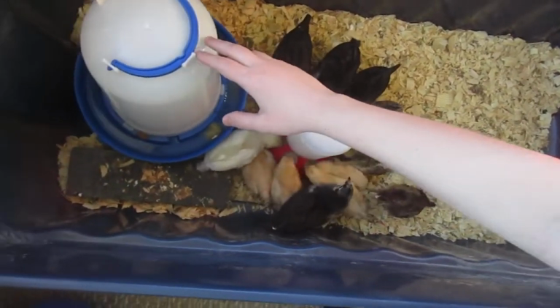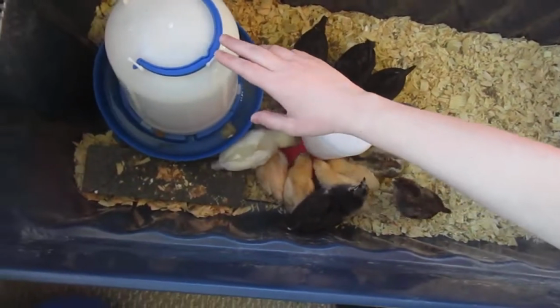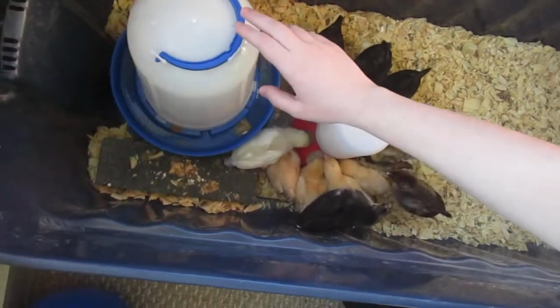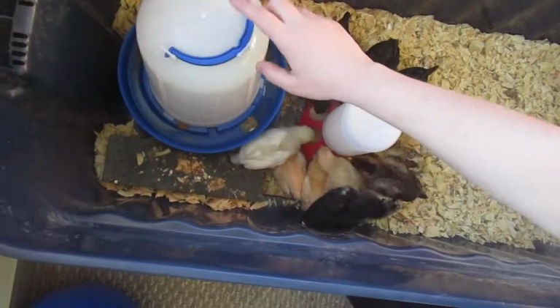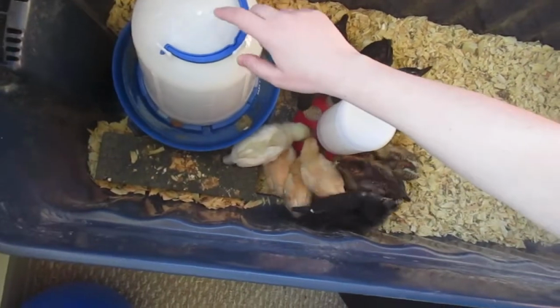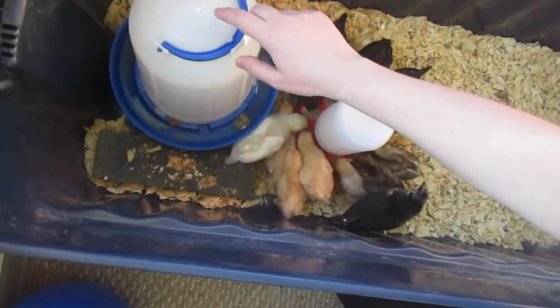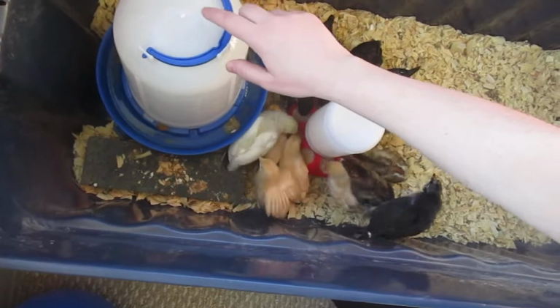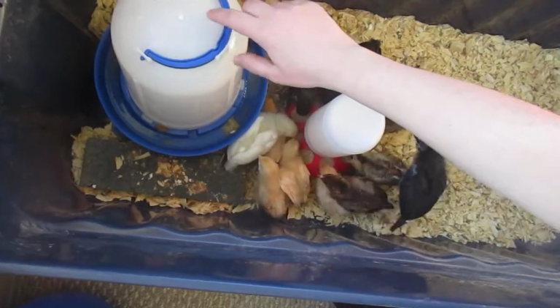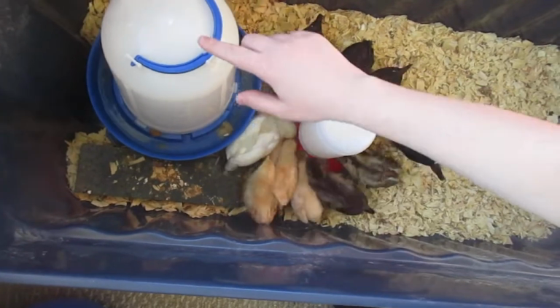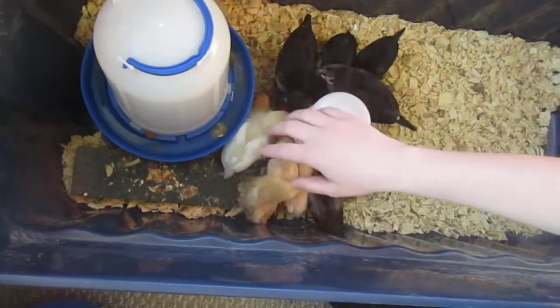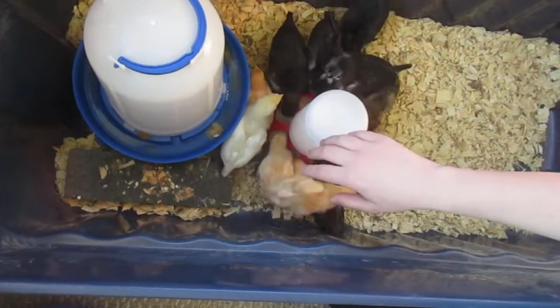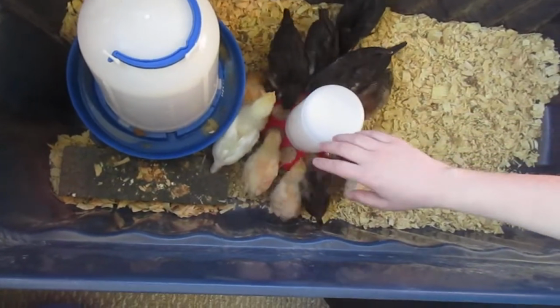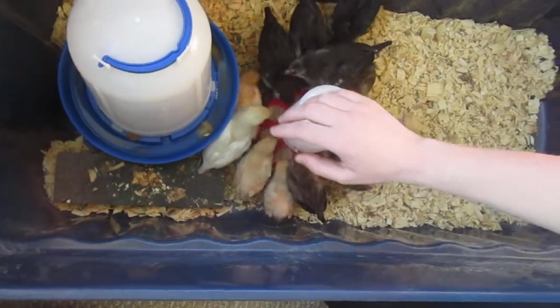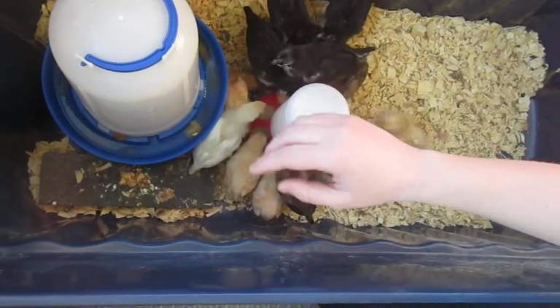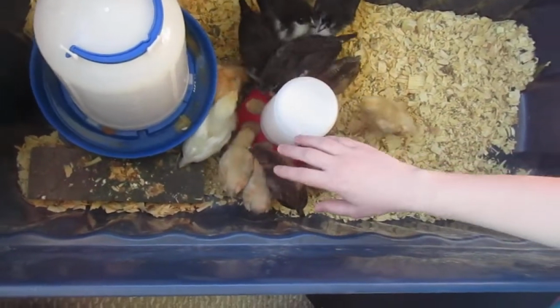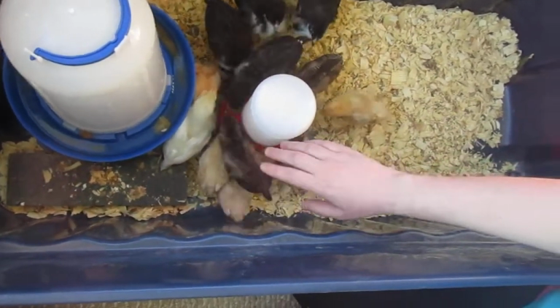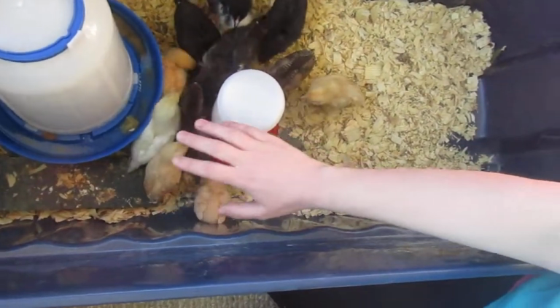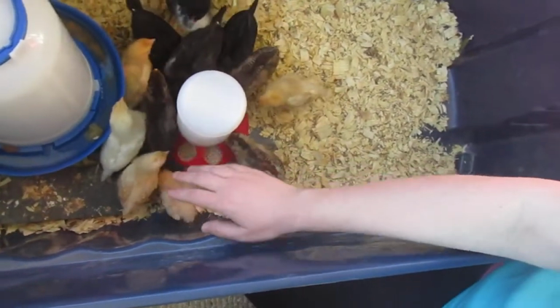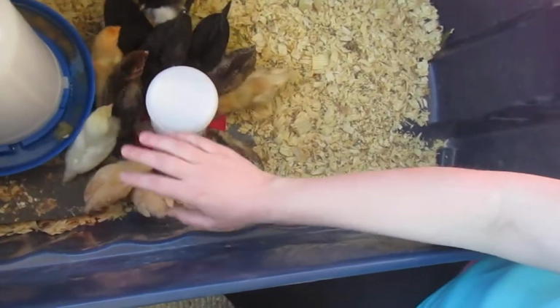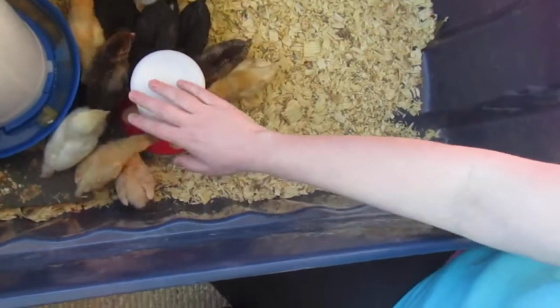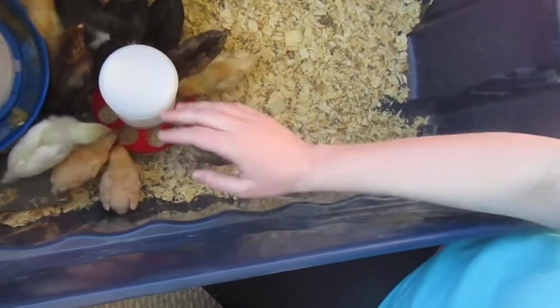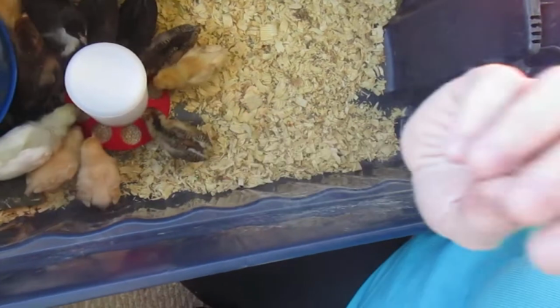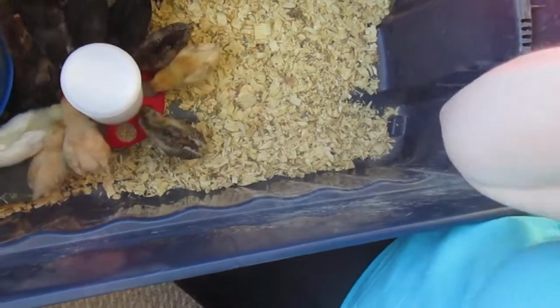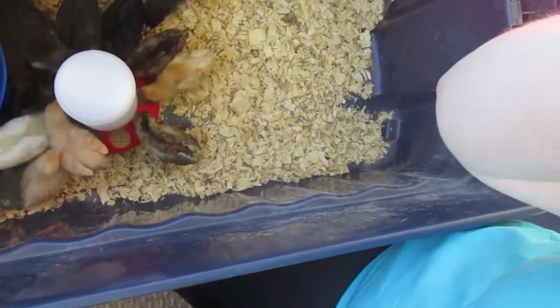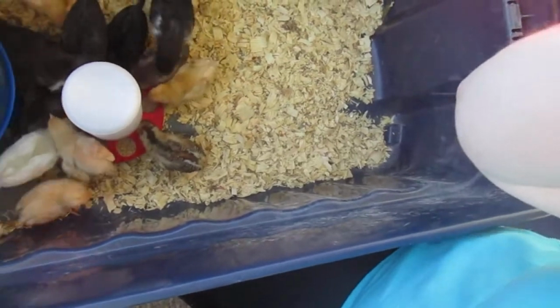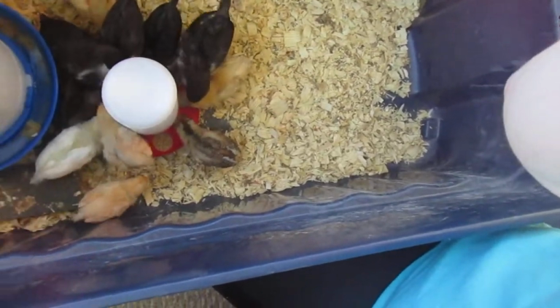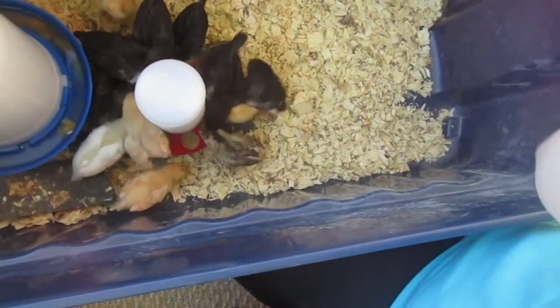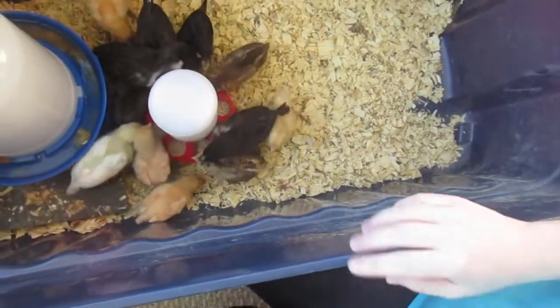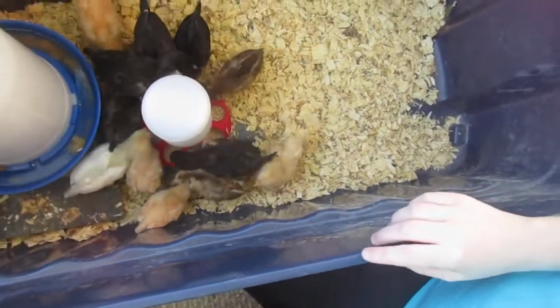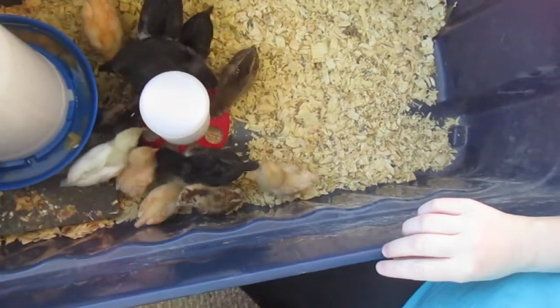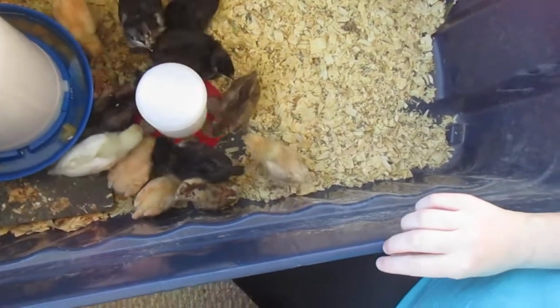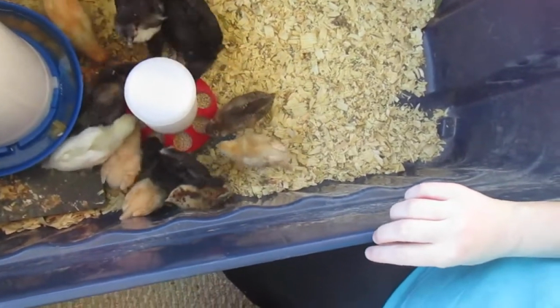This is the water. This is a one-gallon because there are 12 chicks in here, and it's on legs. Here's more chick eating if you're interested in watching them eat their food.